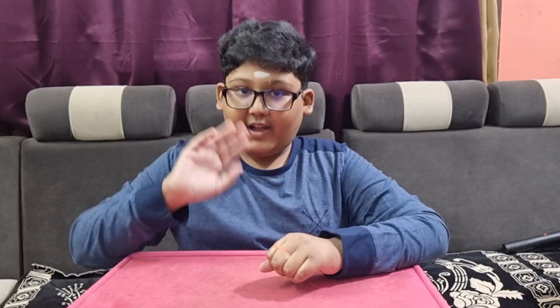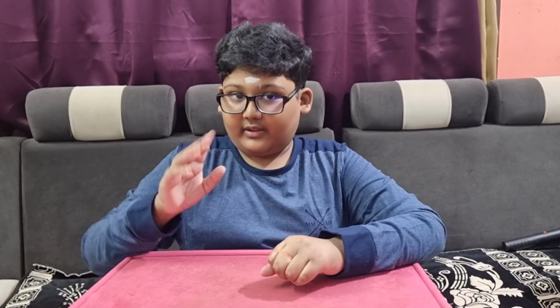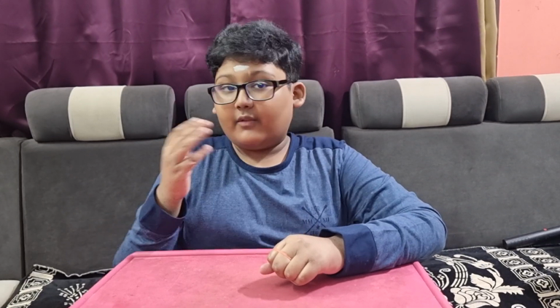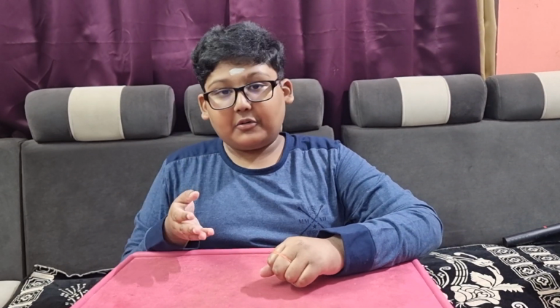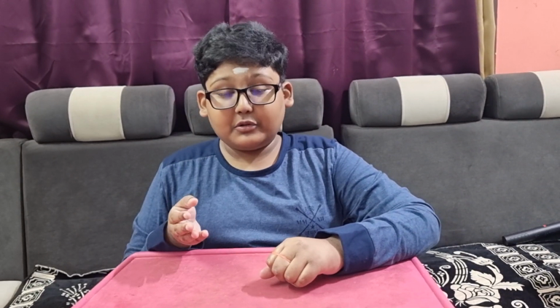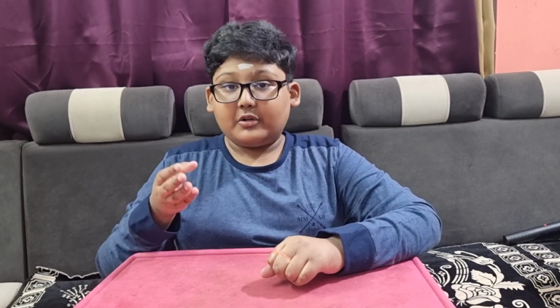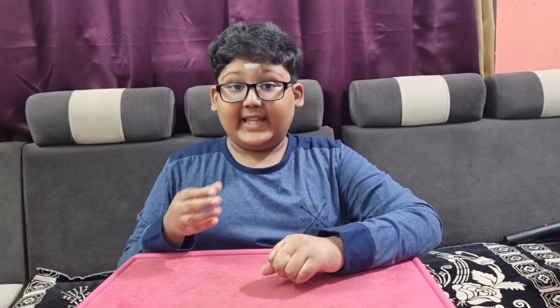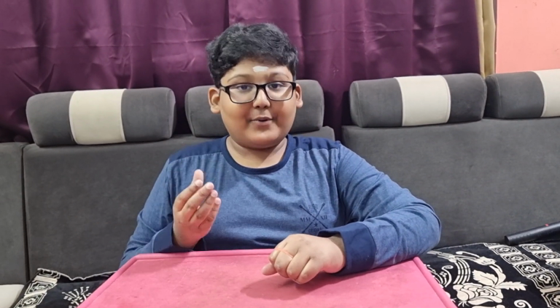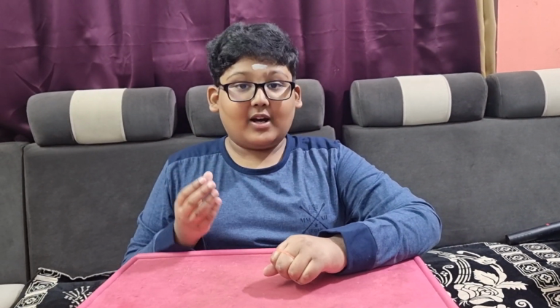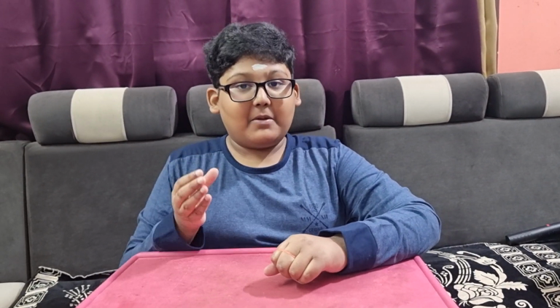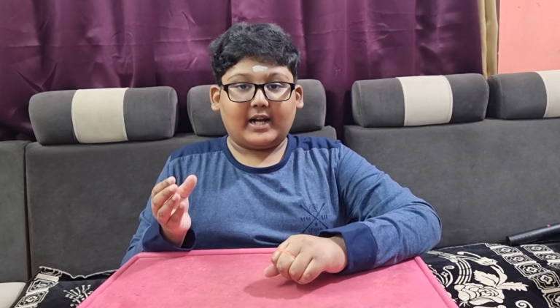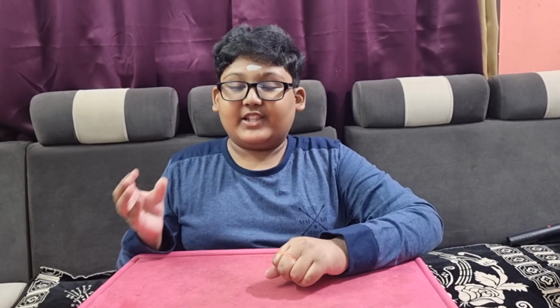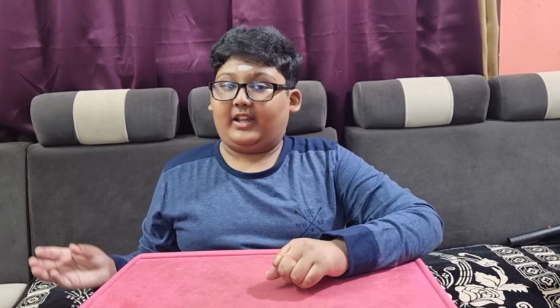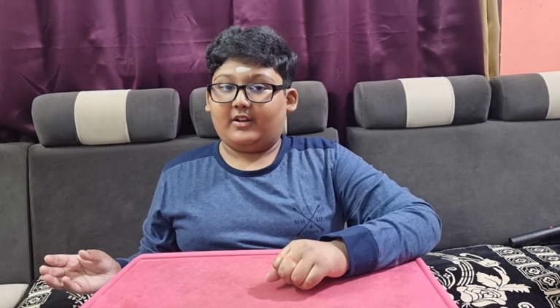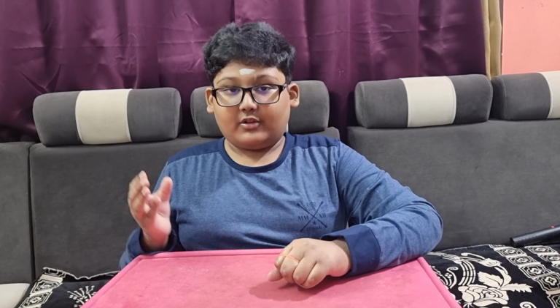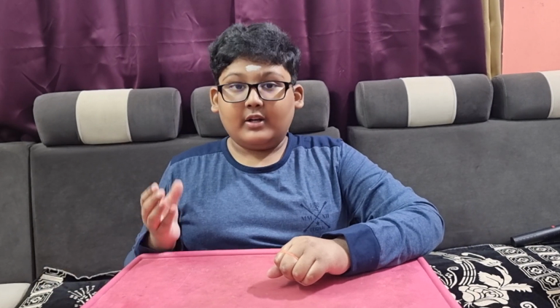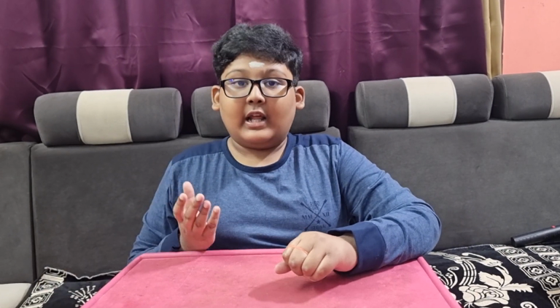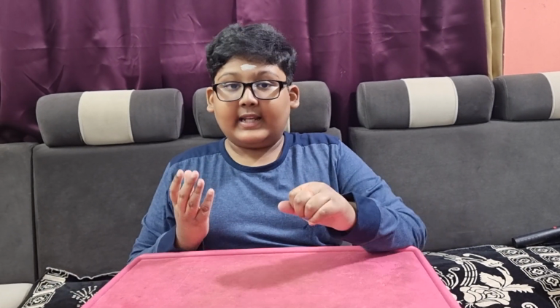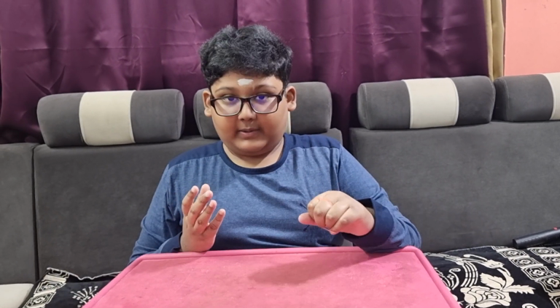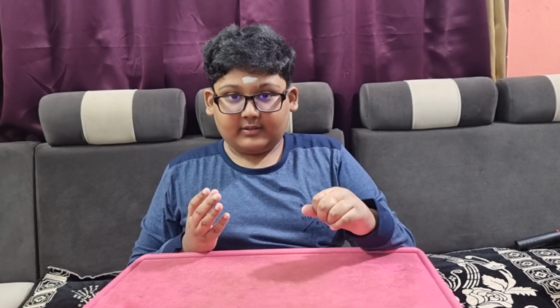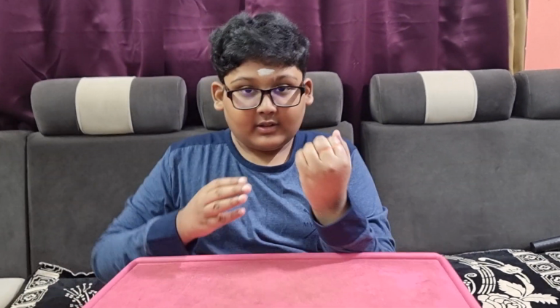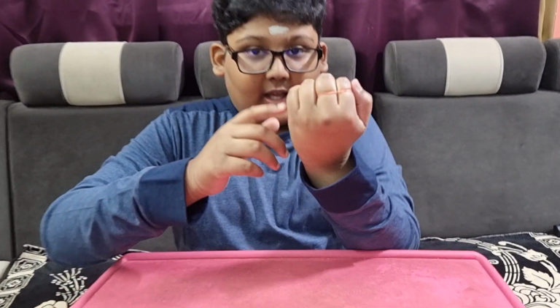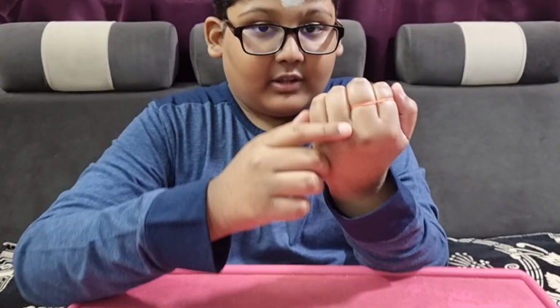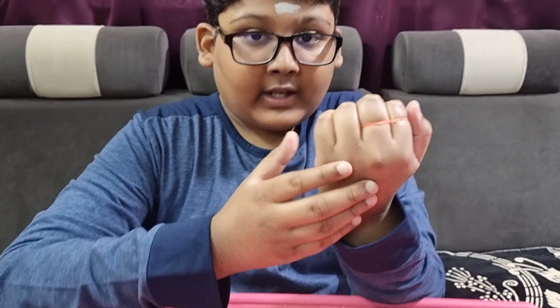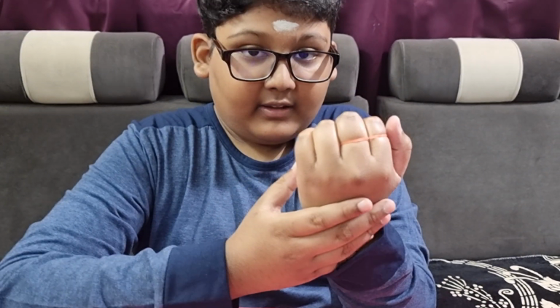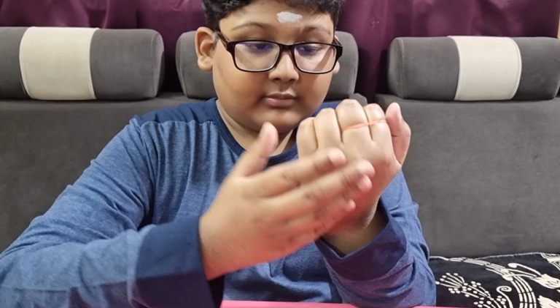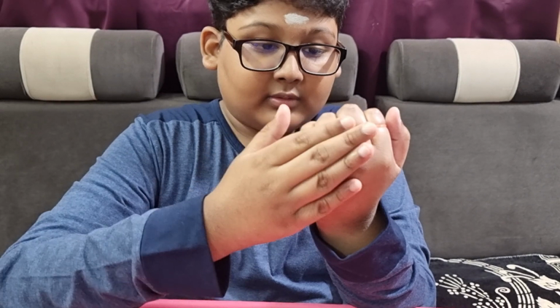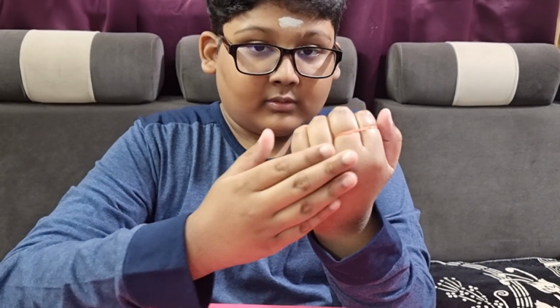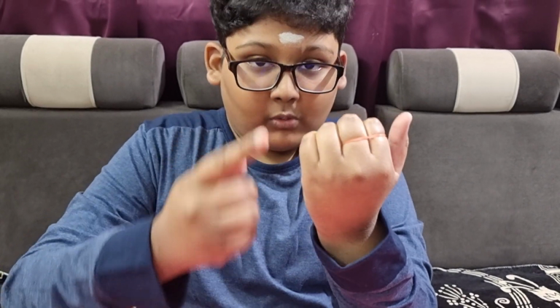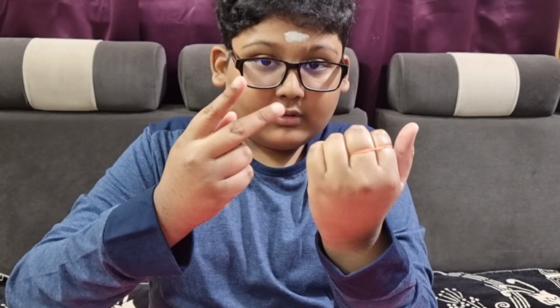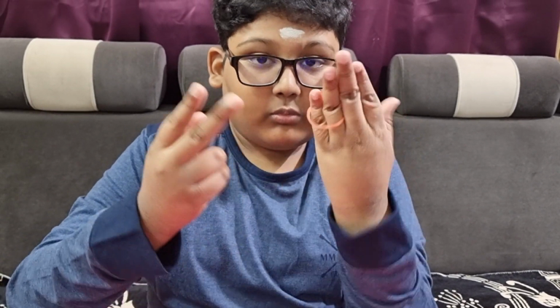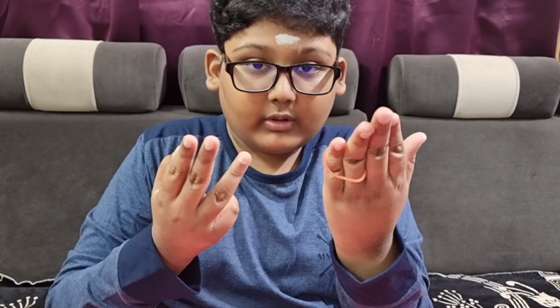Hi friends, we are going to do the Epidra Rubber Band Magic Trick. So, let's get into it. As you can see, 1, 2, 3.